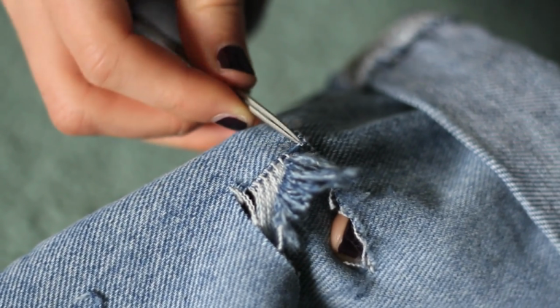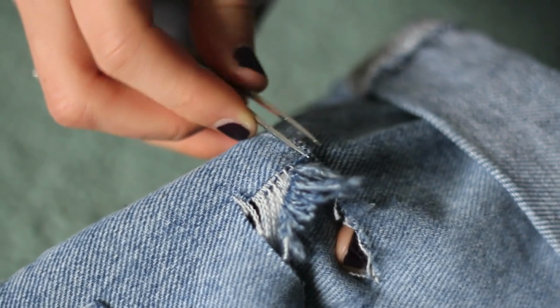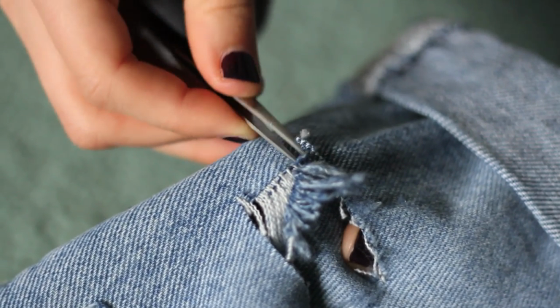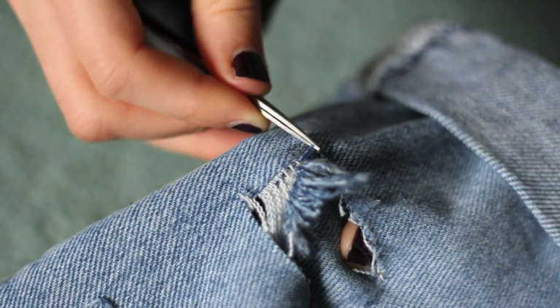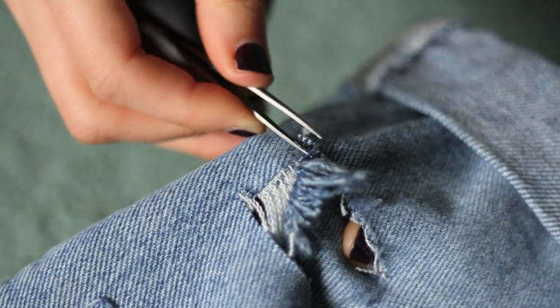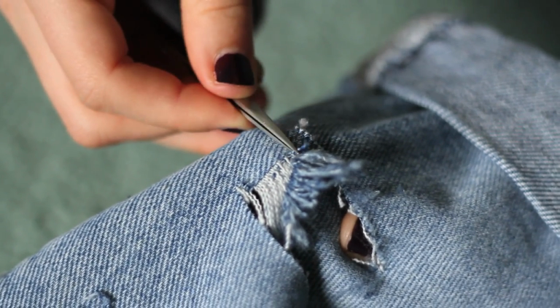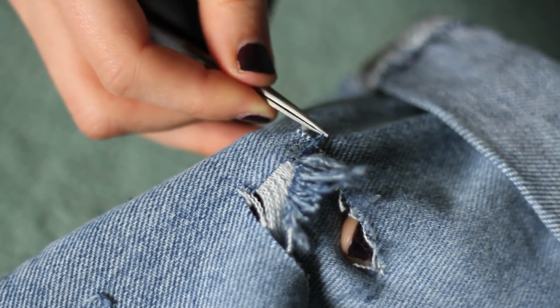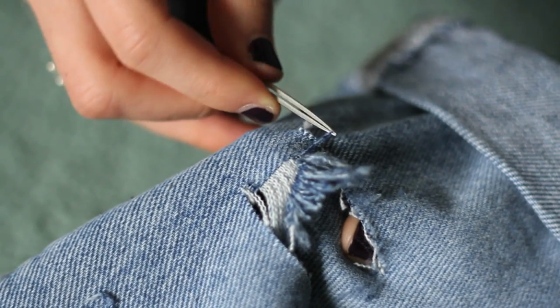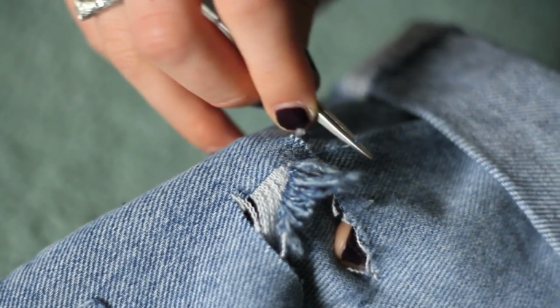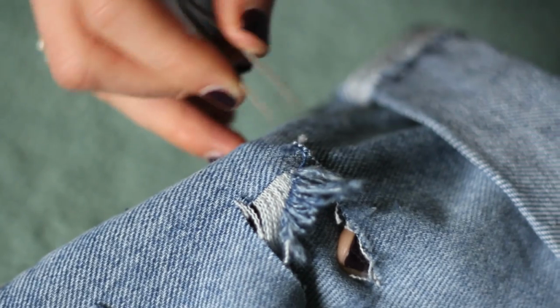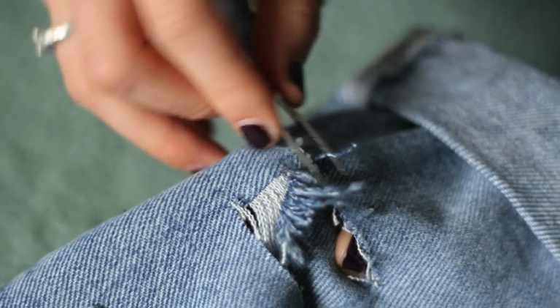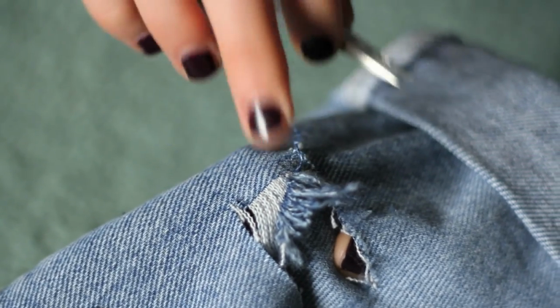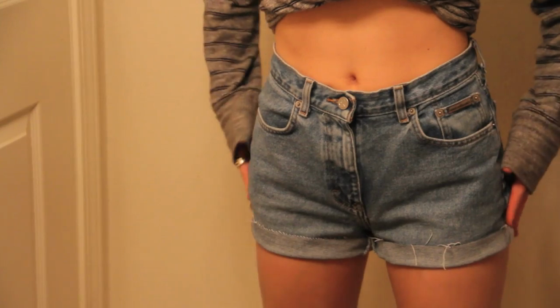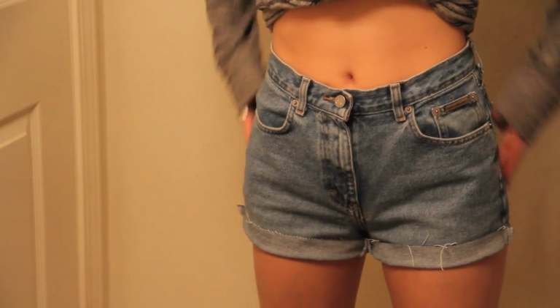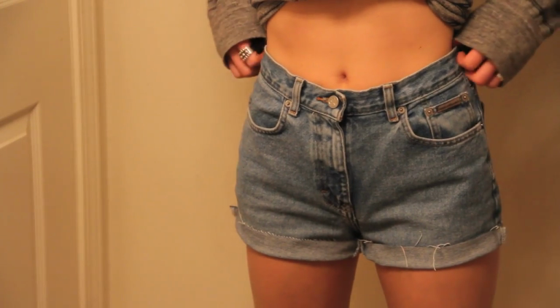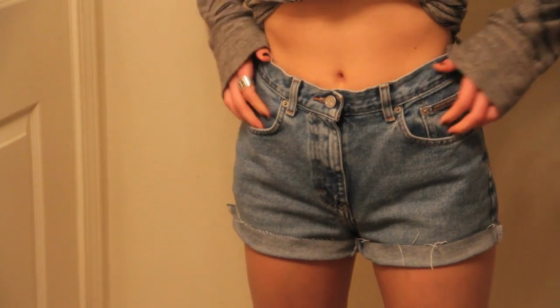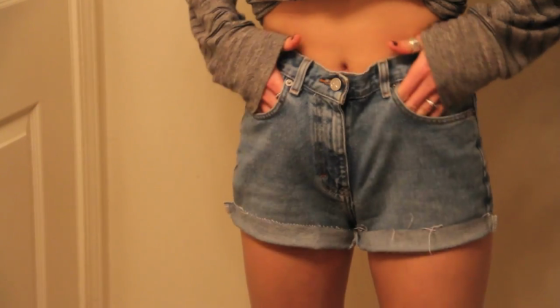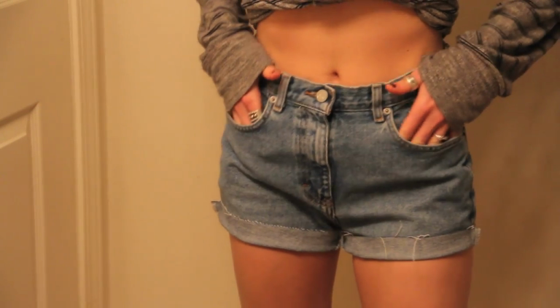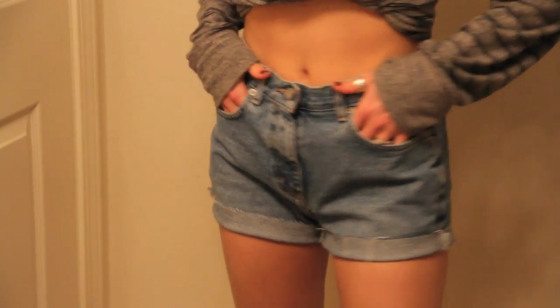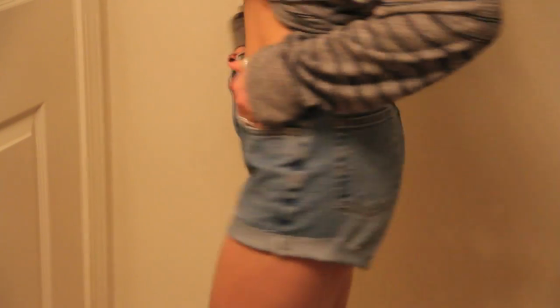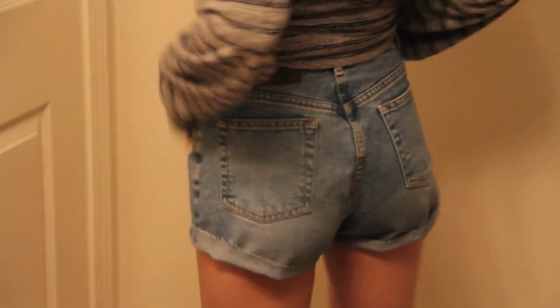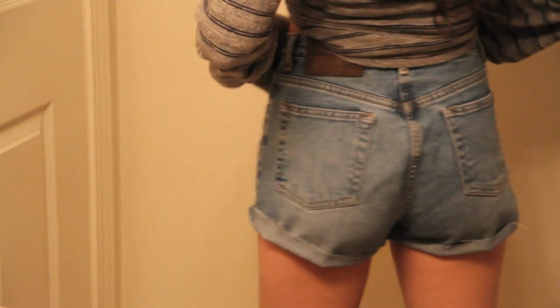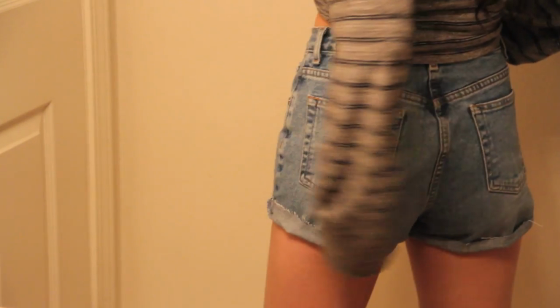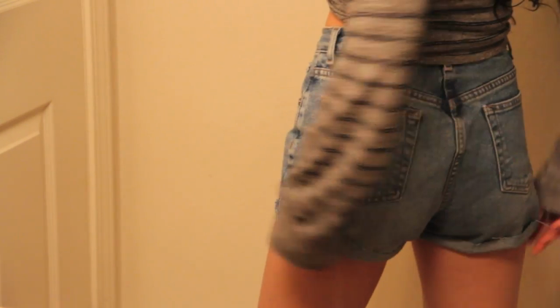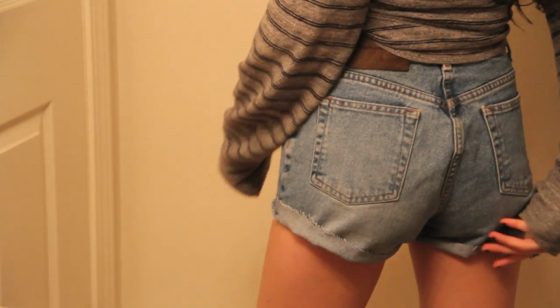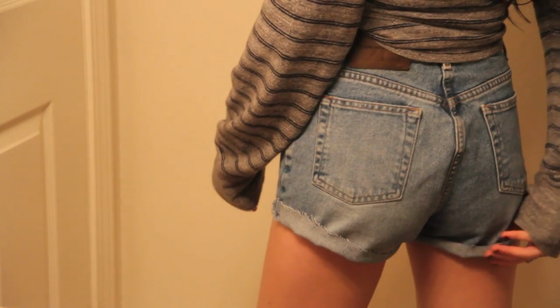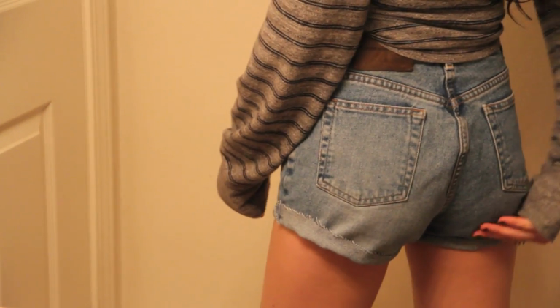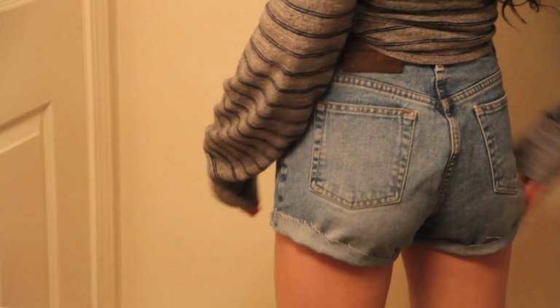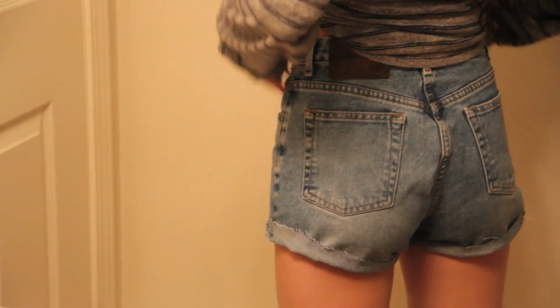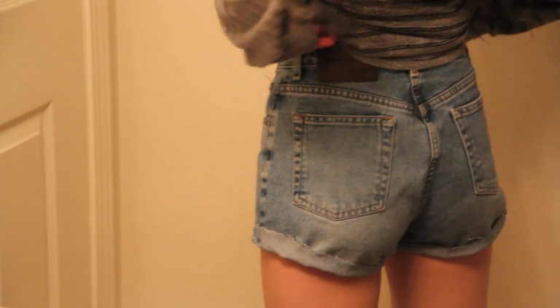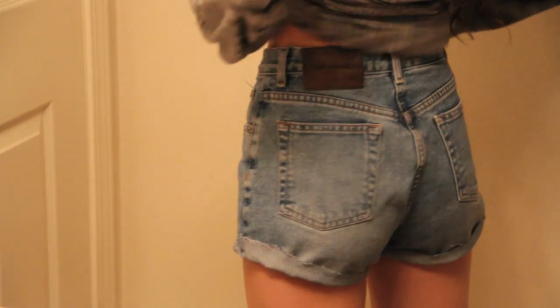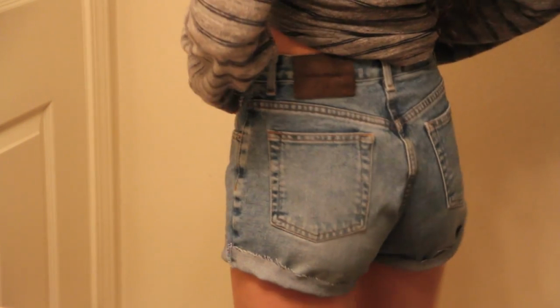Hopefully you guys have a little bit of an easier time when you're doing your shorts. Once you've created a pair of shorts that you like, keep in mind that when you put them in the wash and dryer they will shrink up a little bit and become shorter and fray more. So leave yourself a little extra room when fraying and distressing.